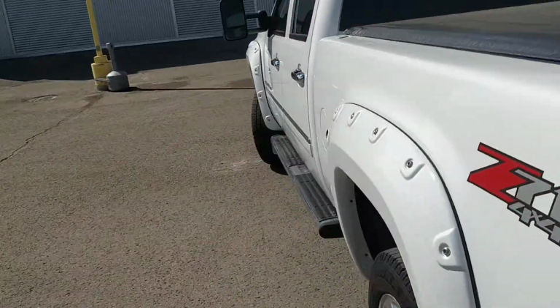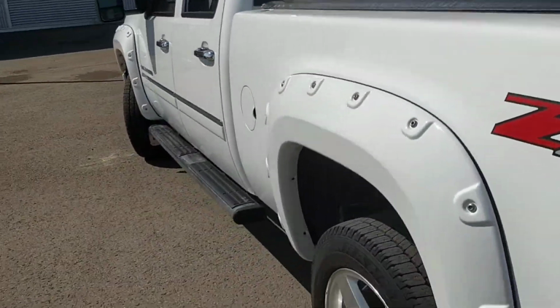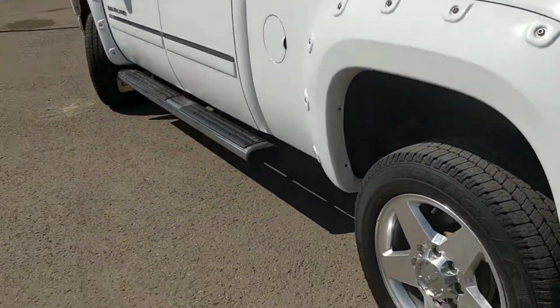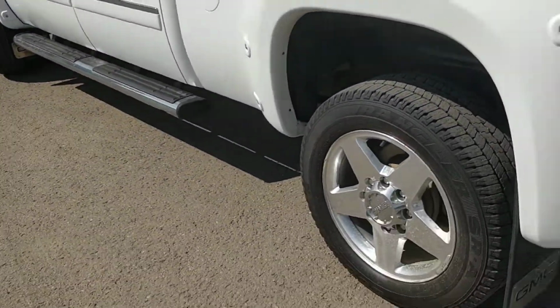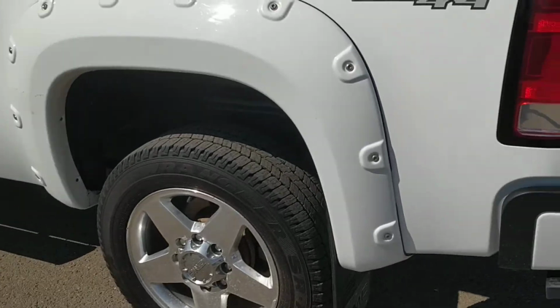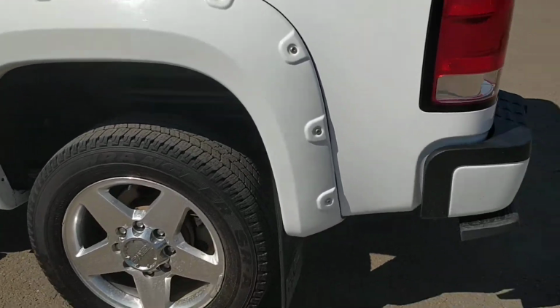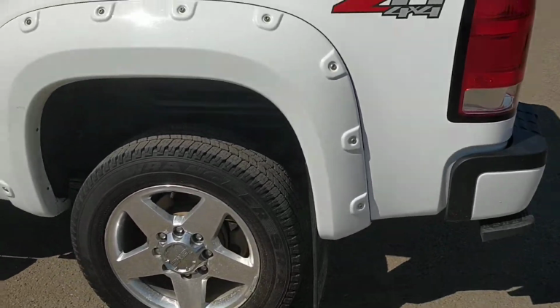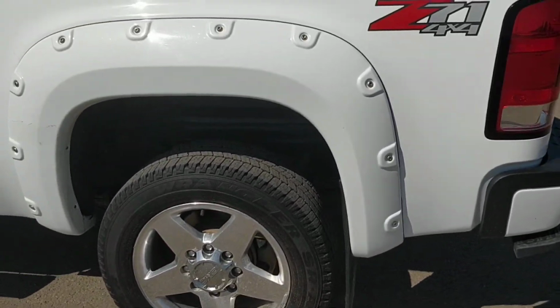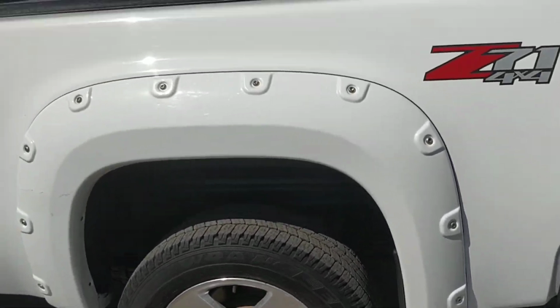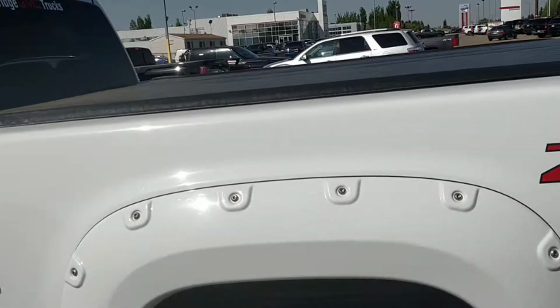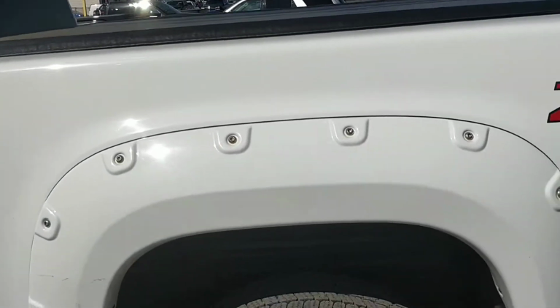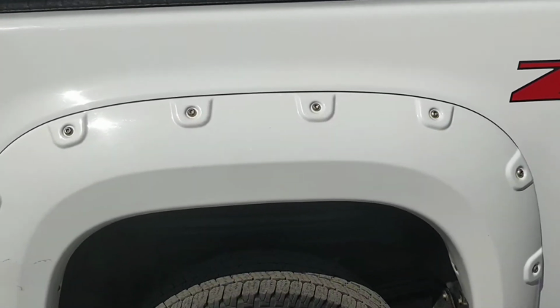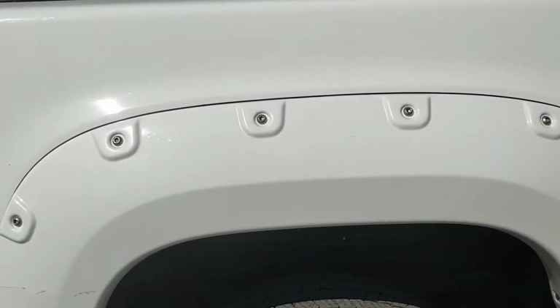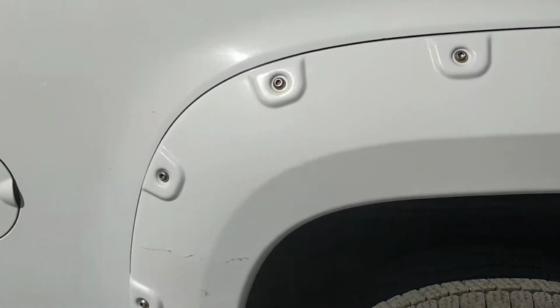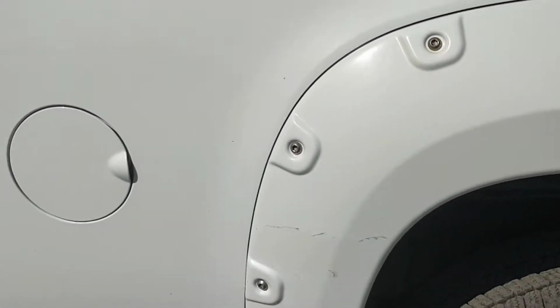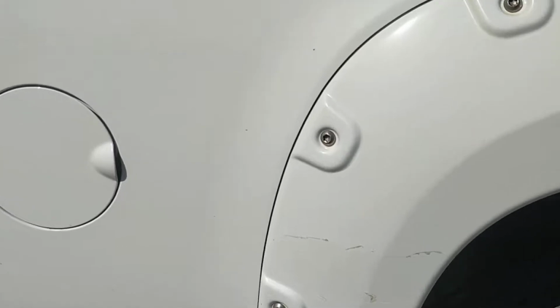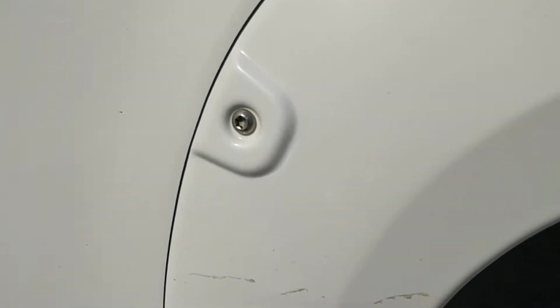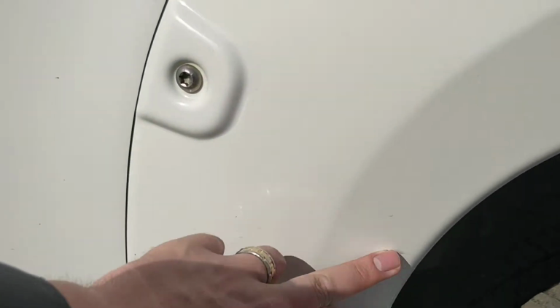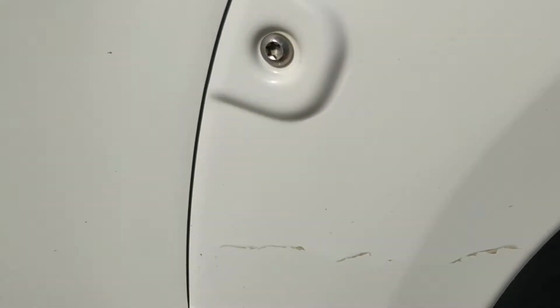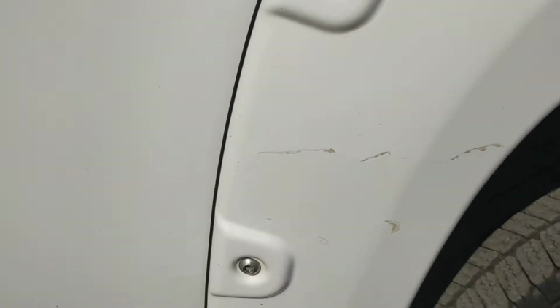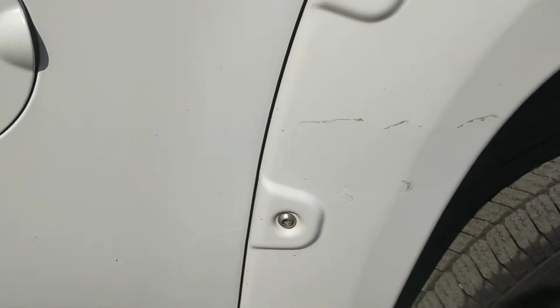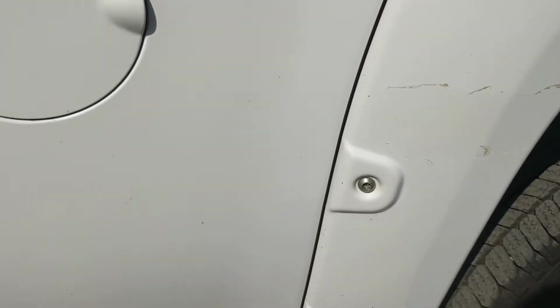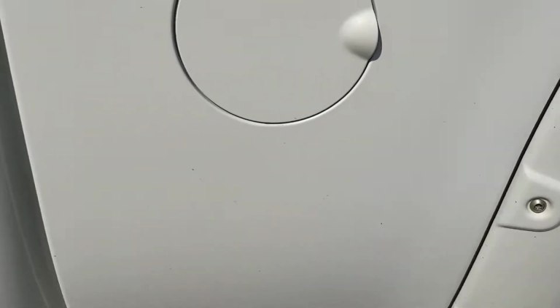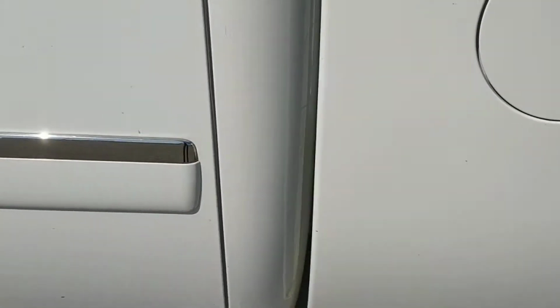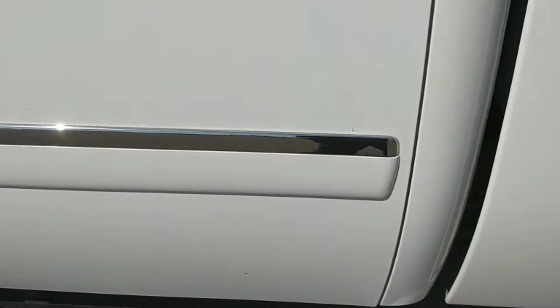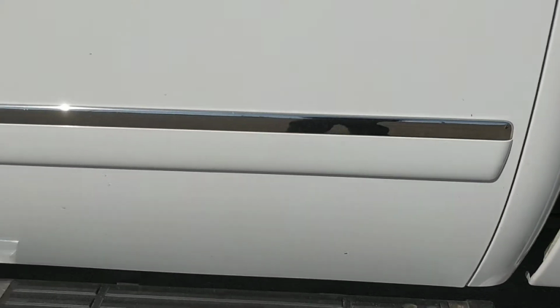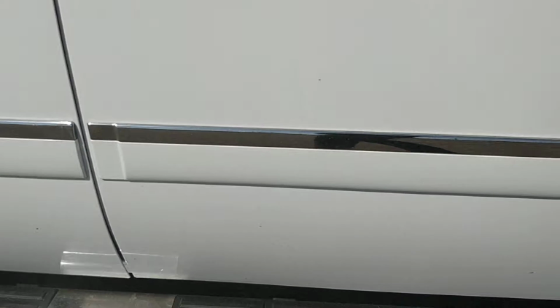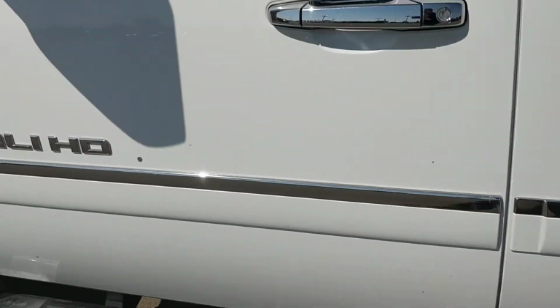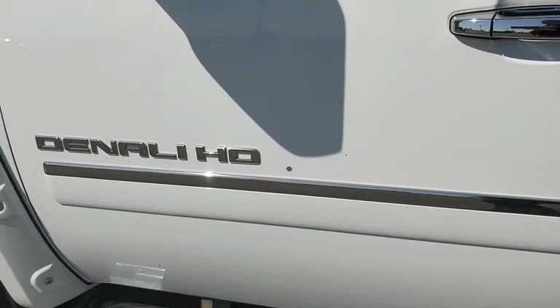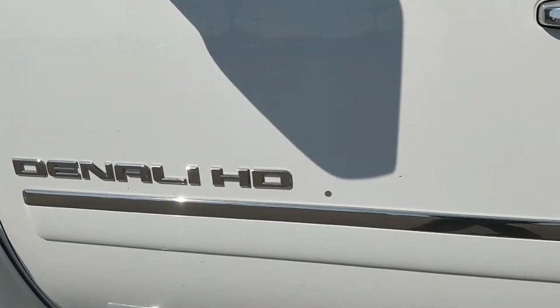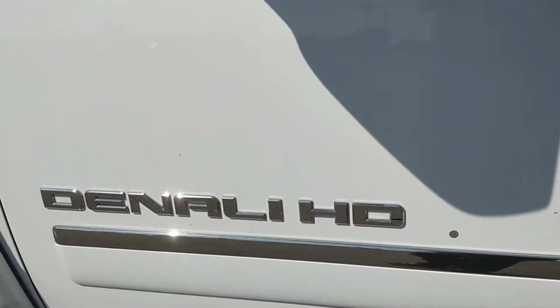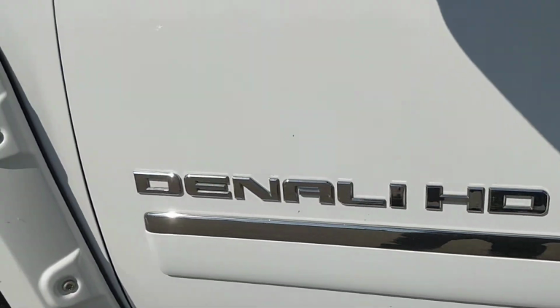It actually even has the rails and the hitch in it already. There's a bit of clear coat coming off a little bit there, and the same kind of general idea with a couple little rock chips on the side.